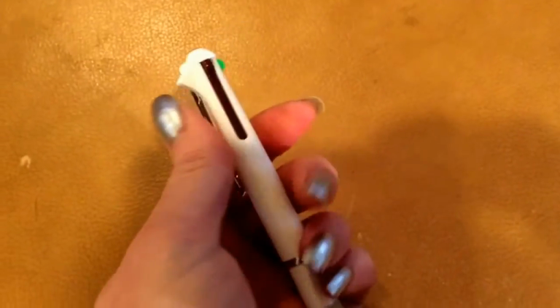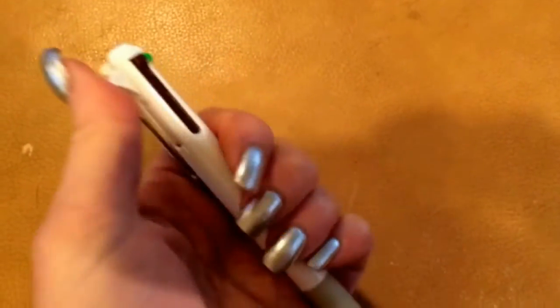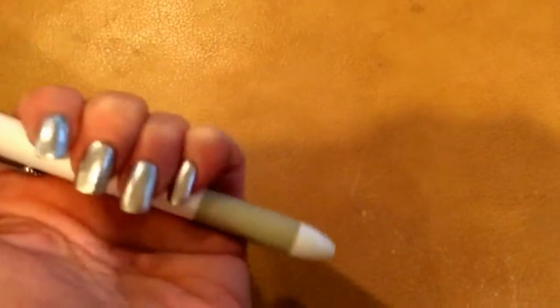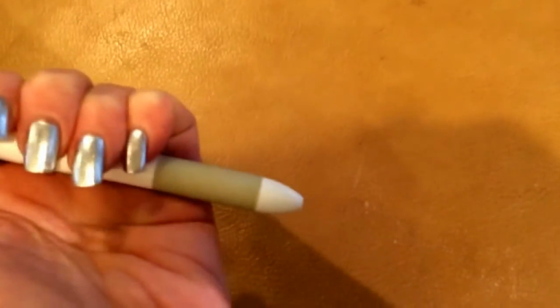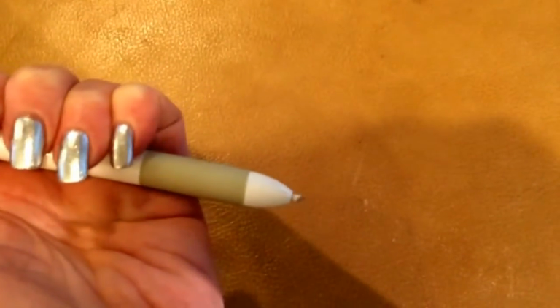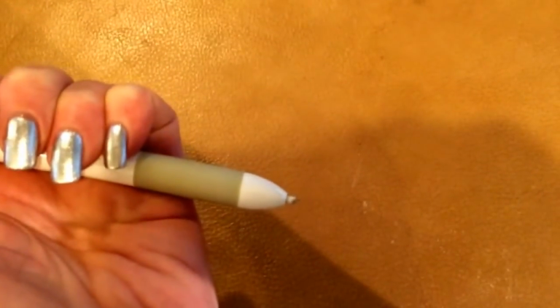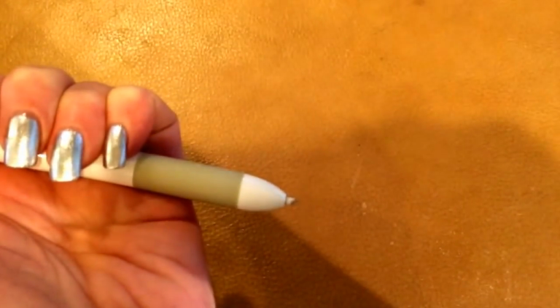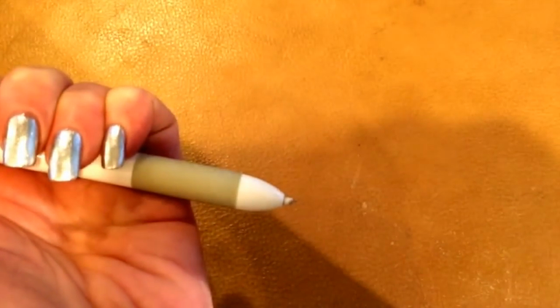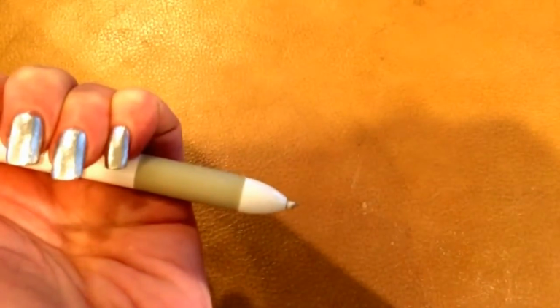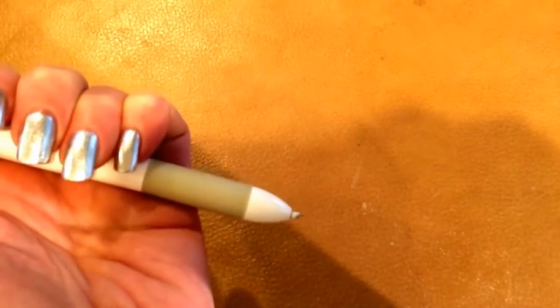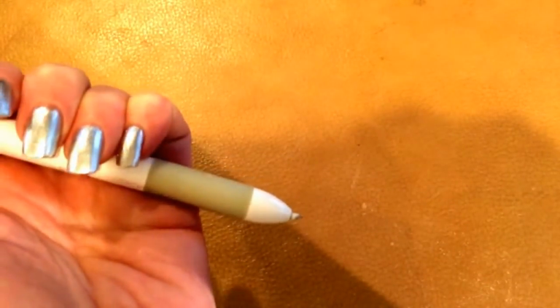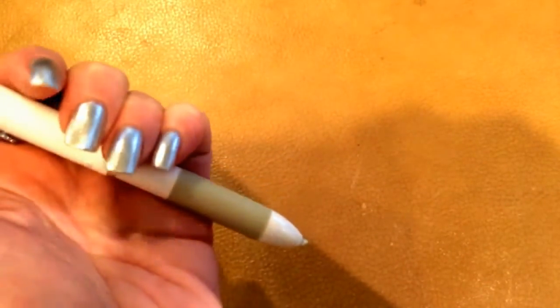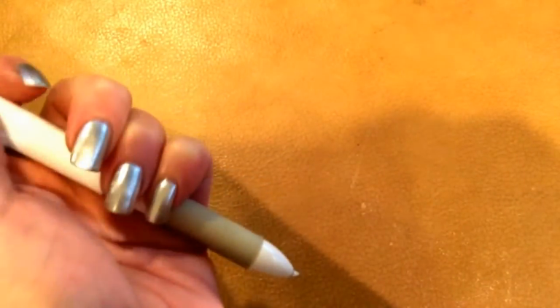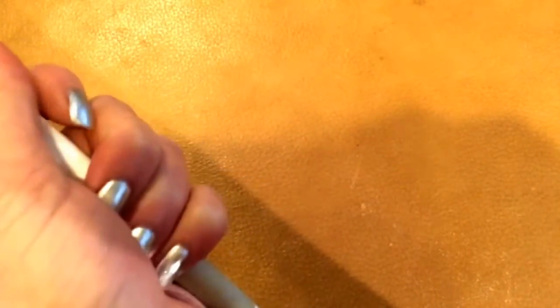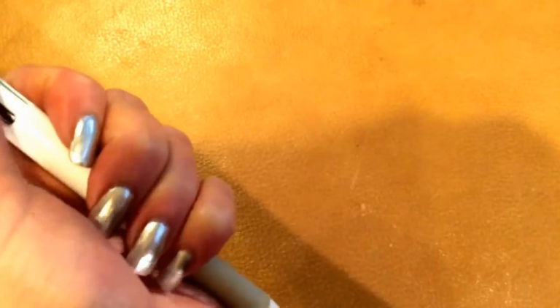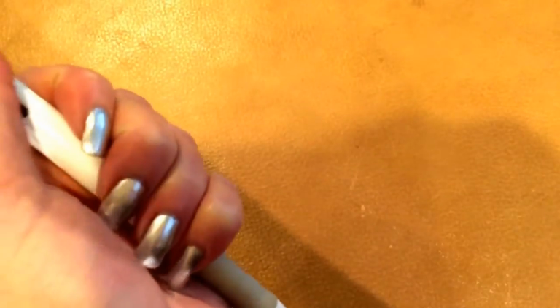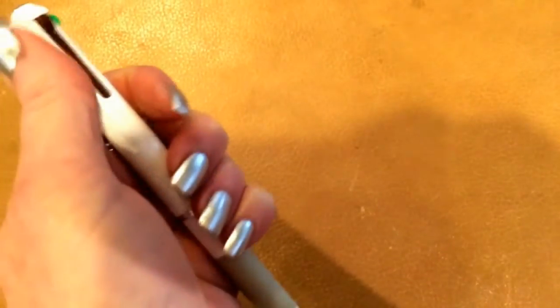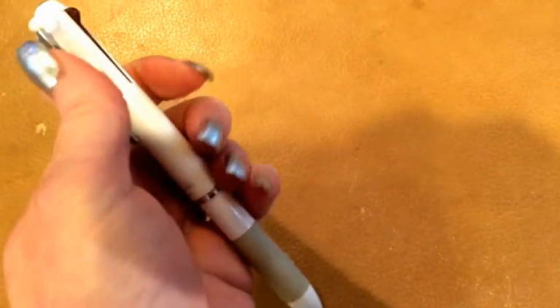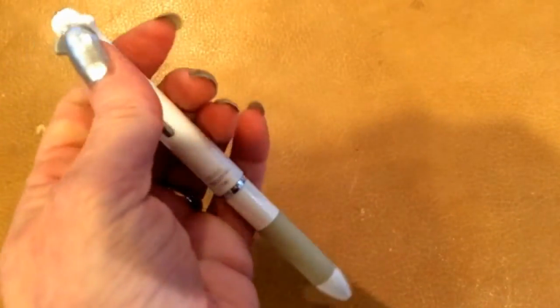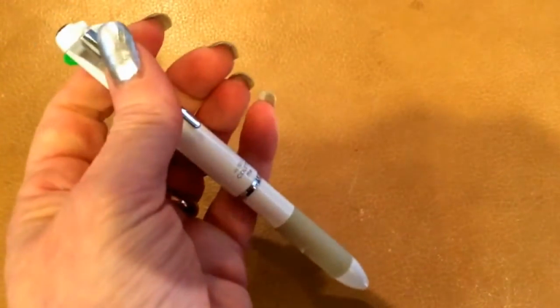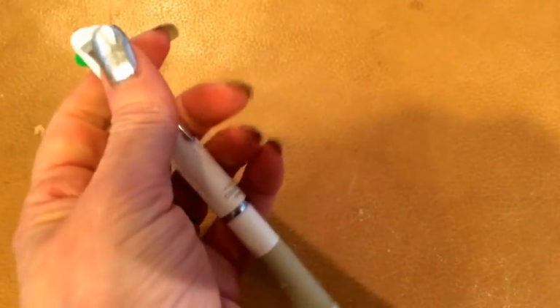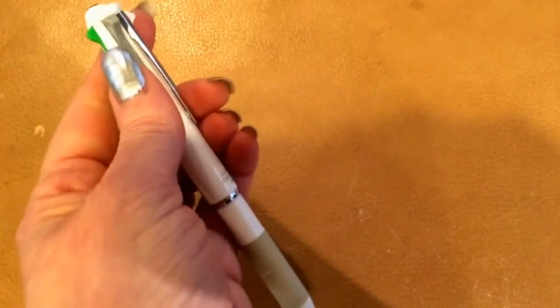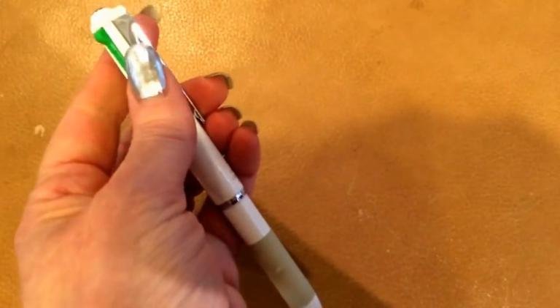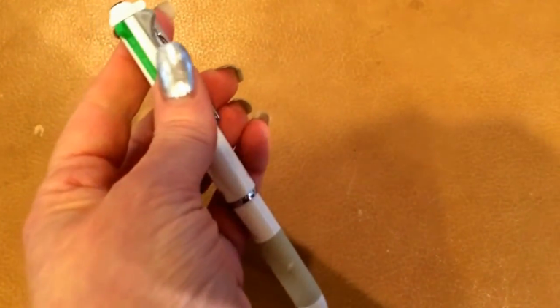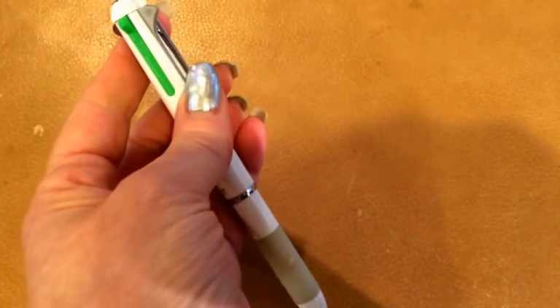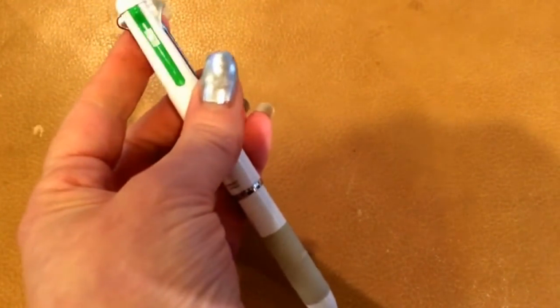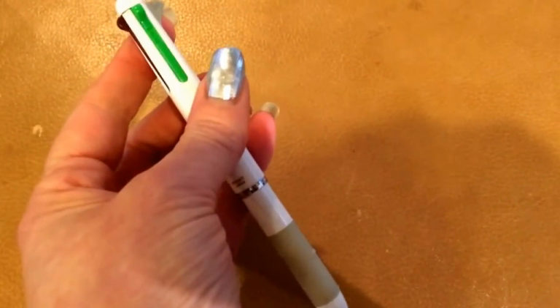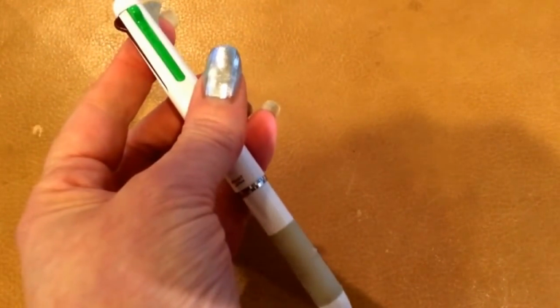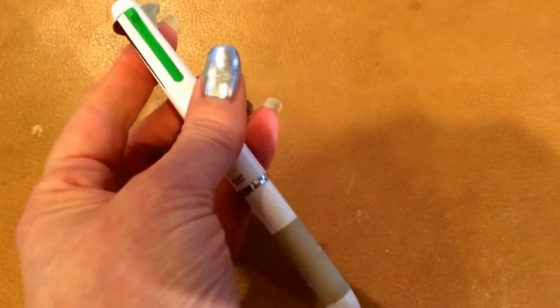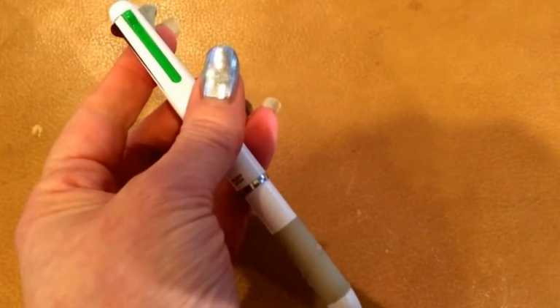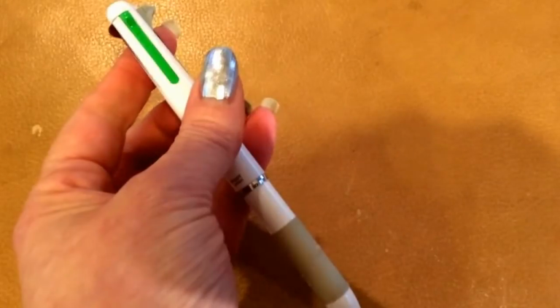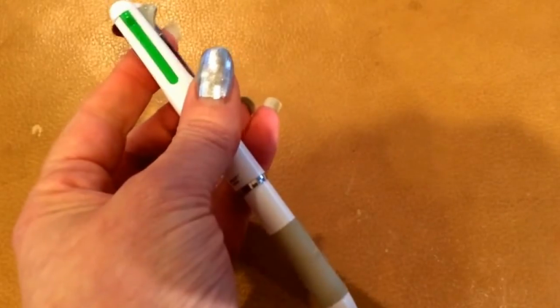I also have the eraser refill, which I like a lot. If you're going to get the pencil and you have room for the eraser, it's so convenient.